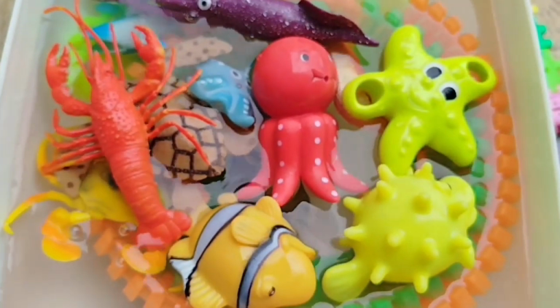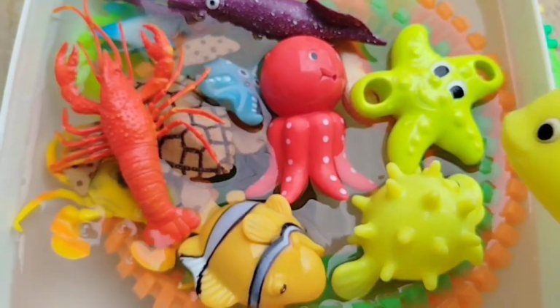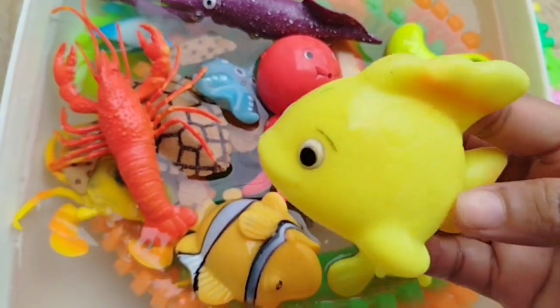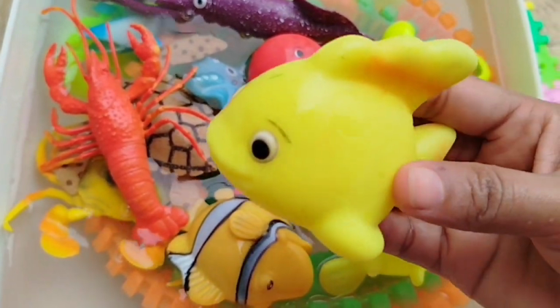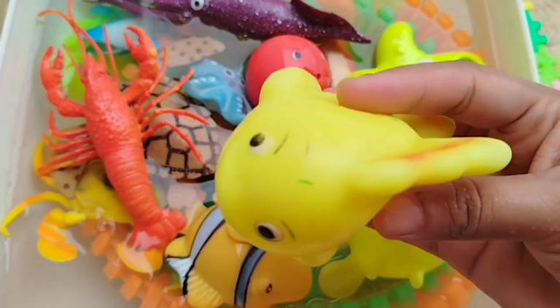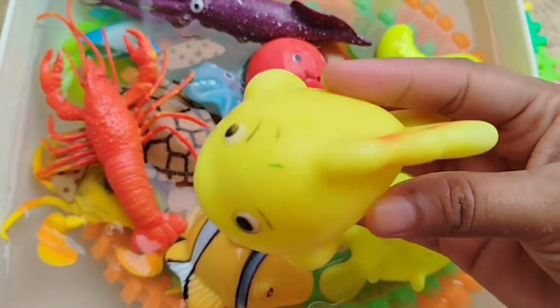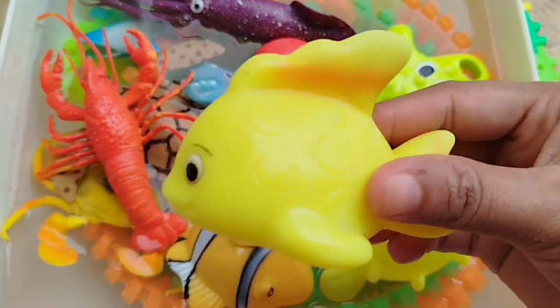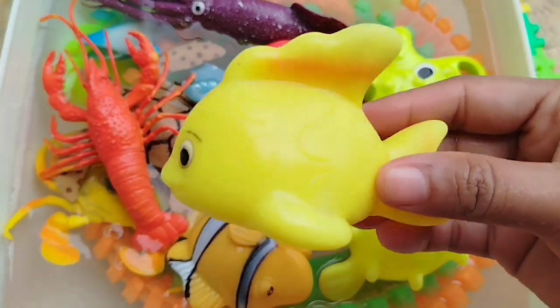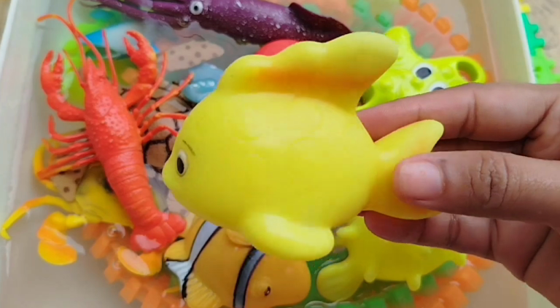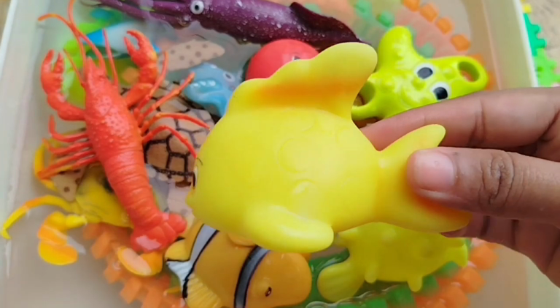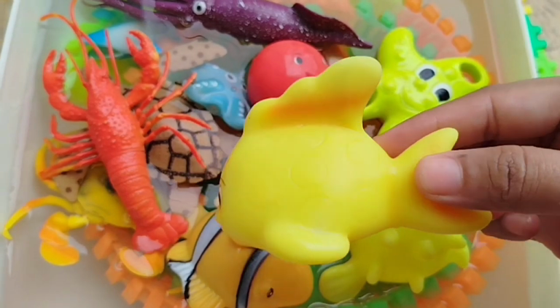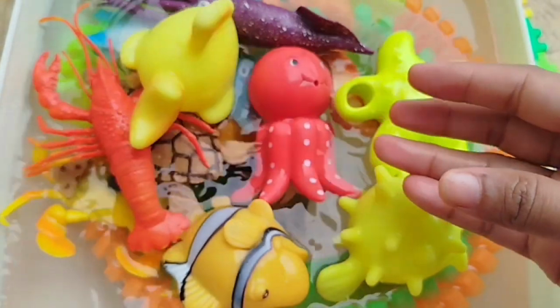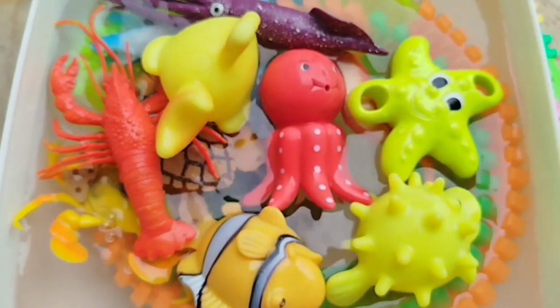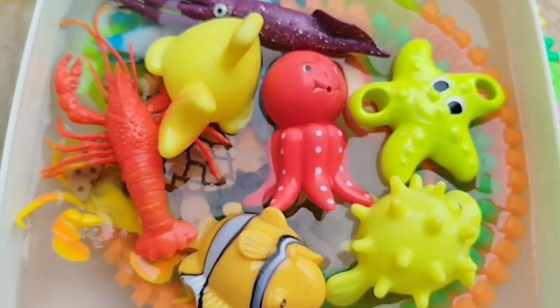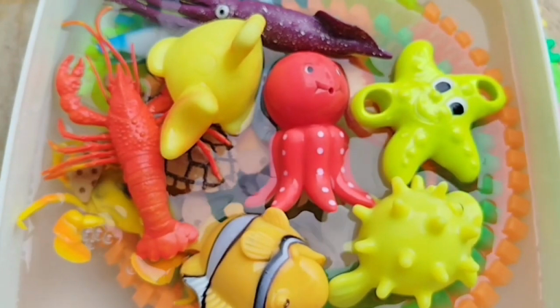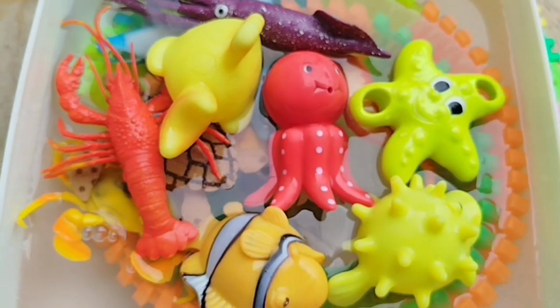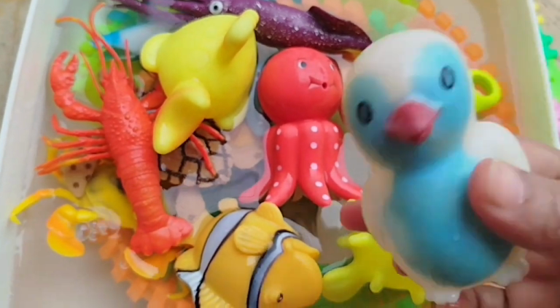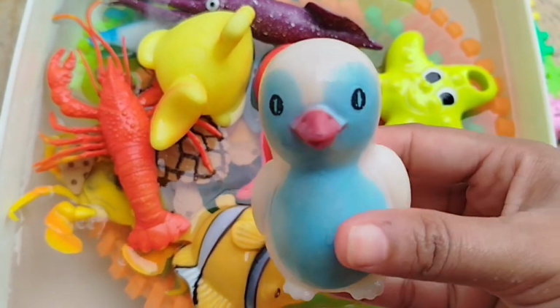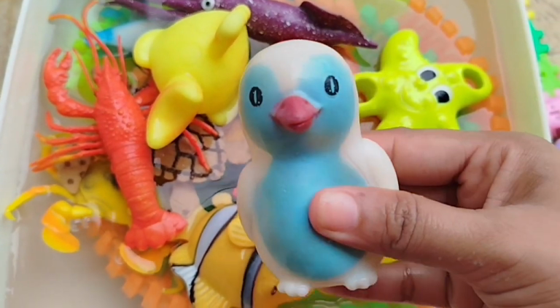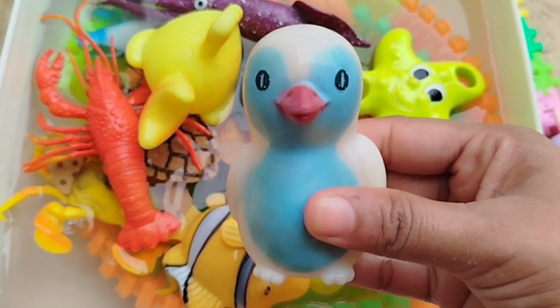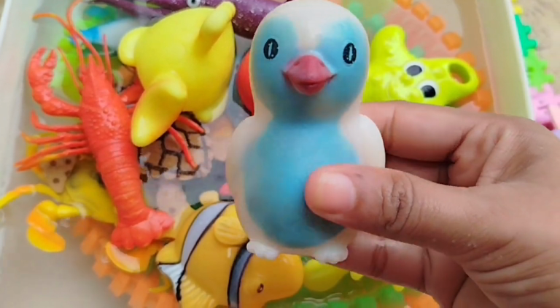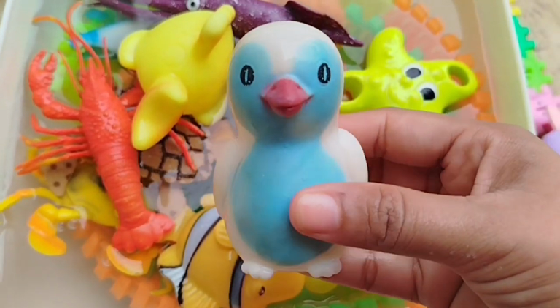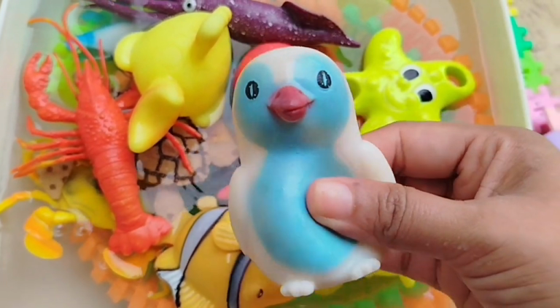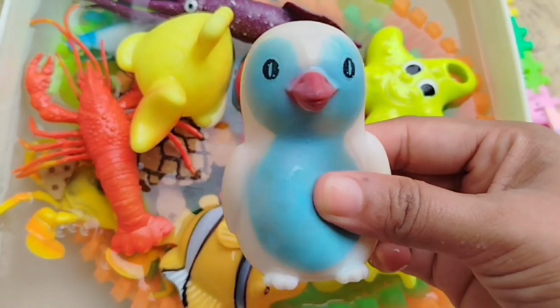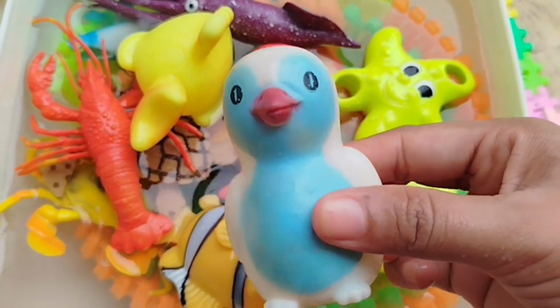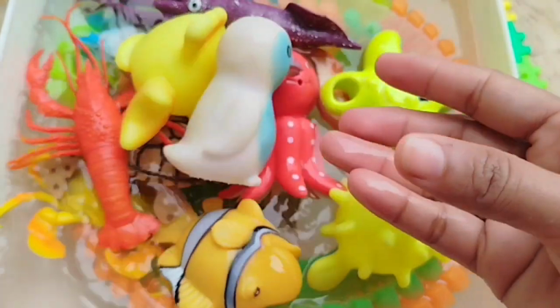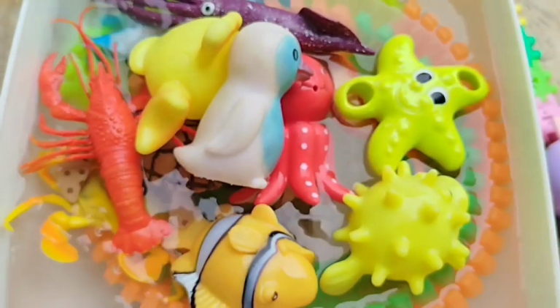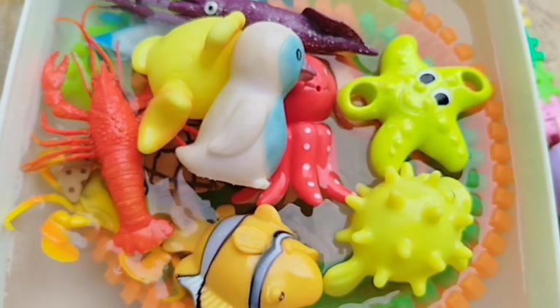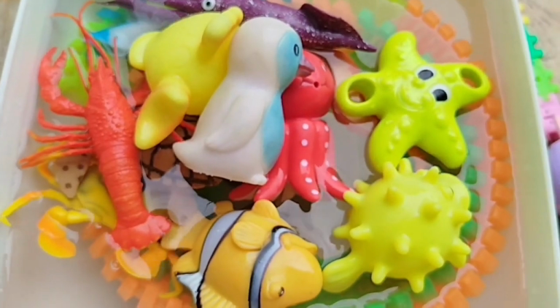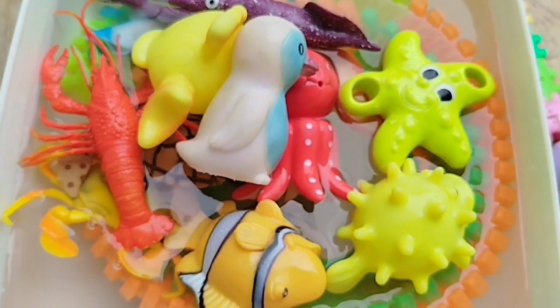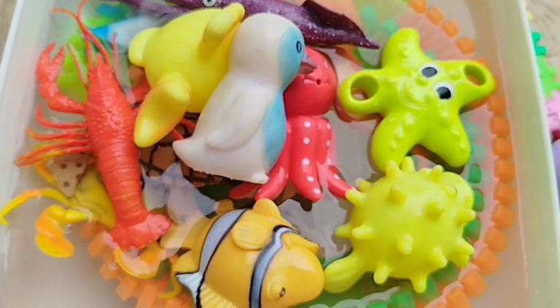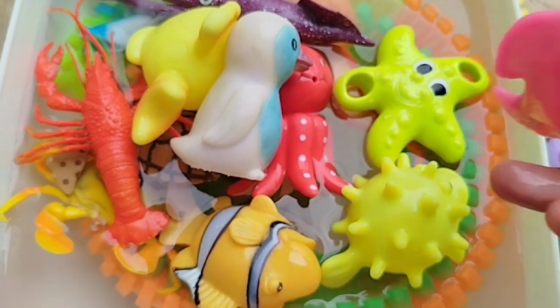The next one is a blue whale. The next sea animal is a penguin. This is a penguin.